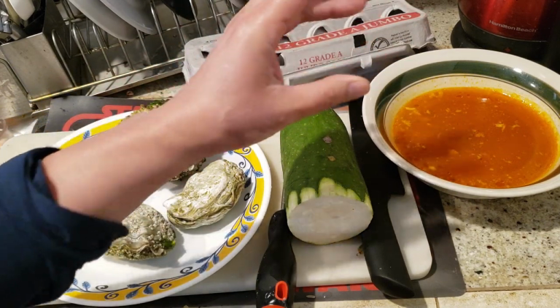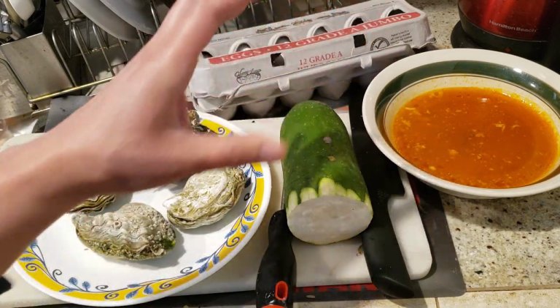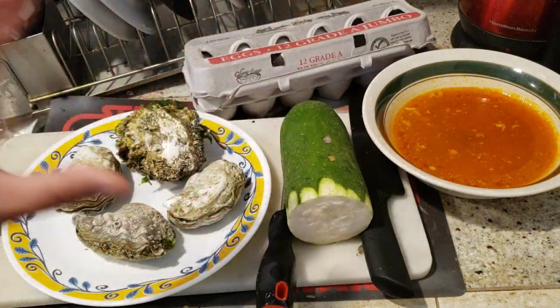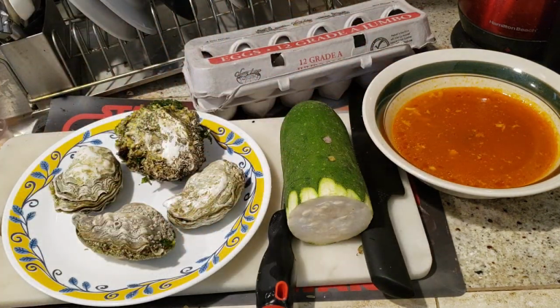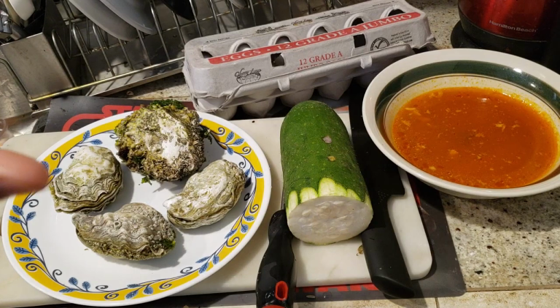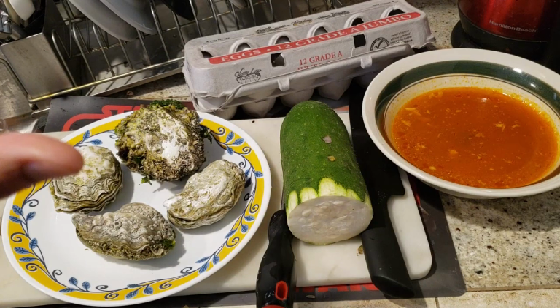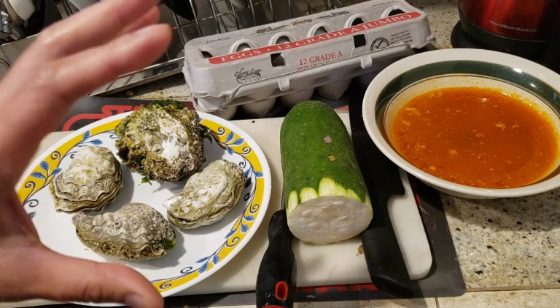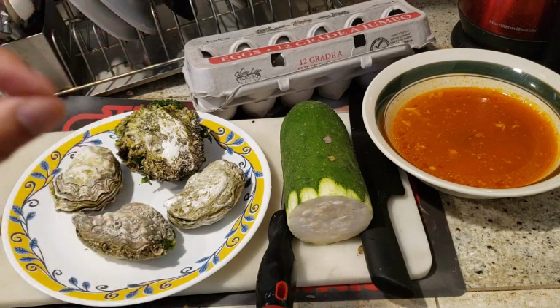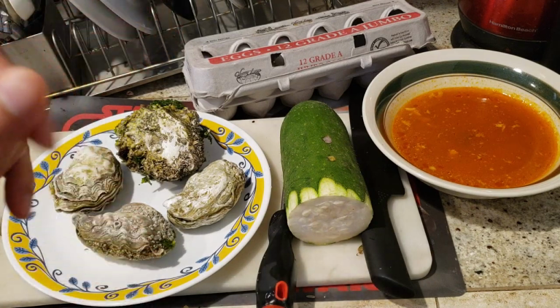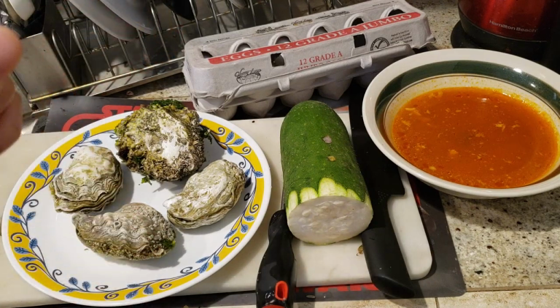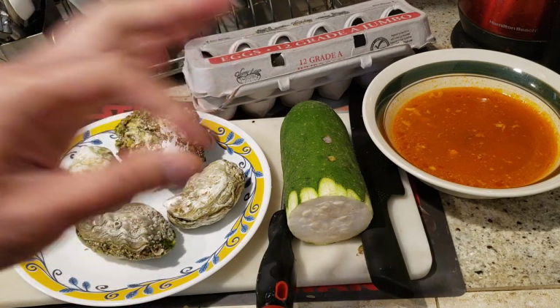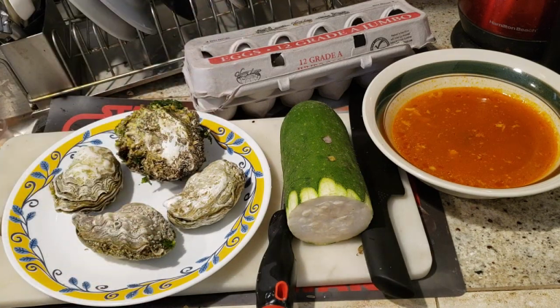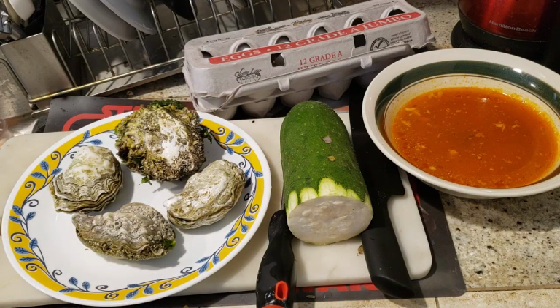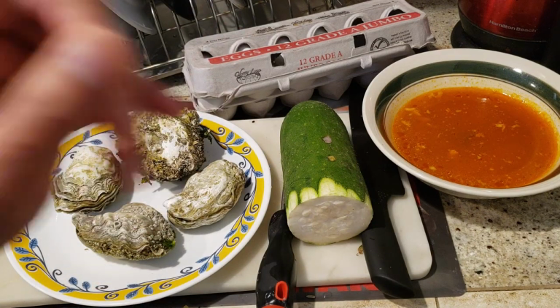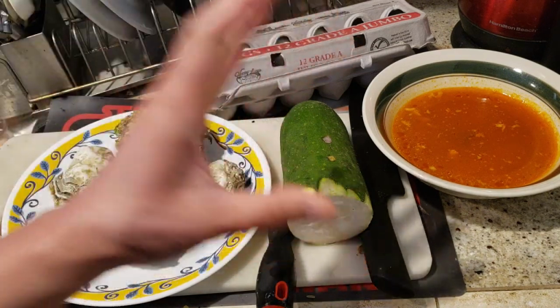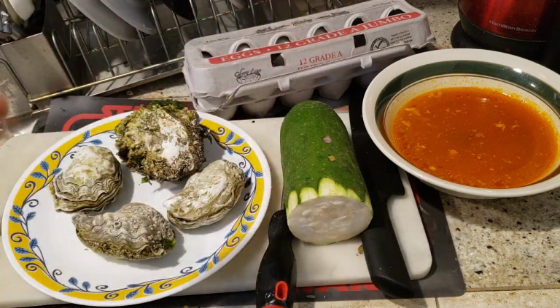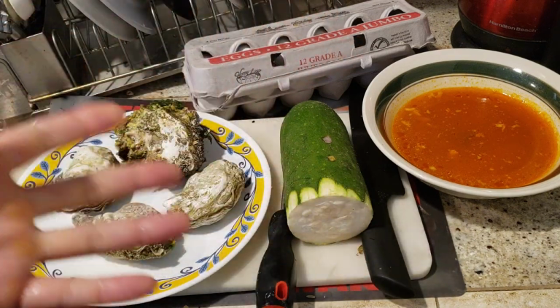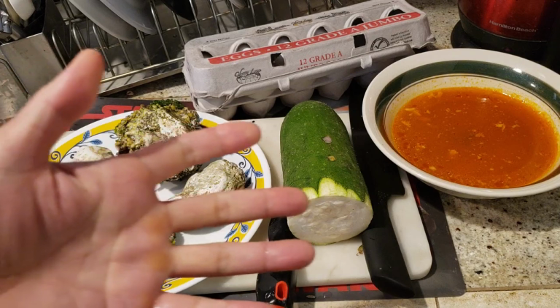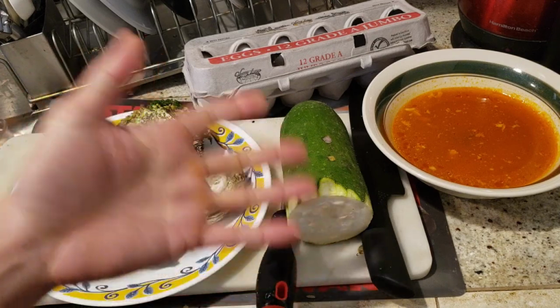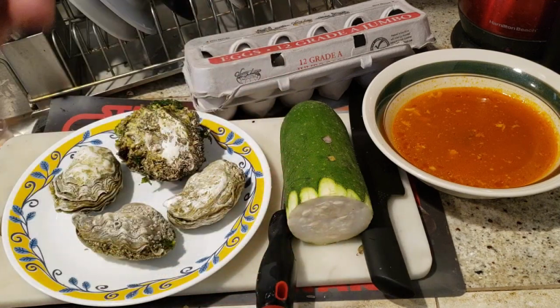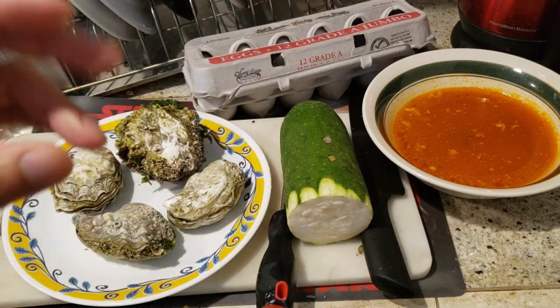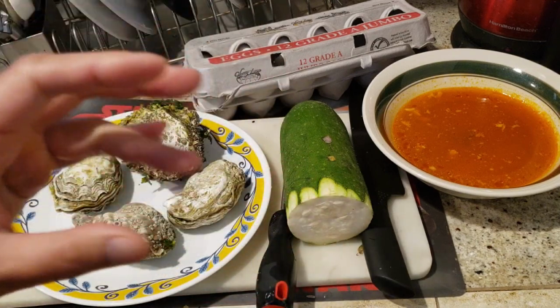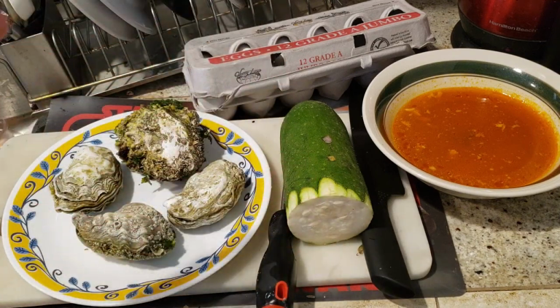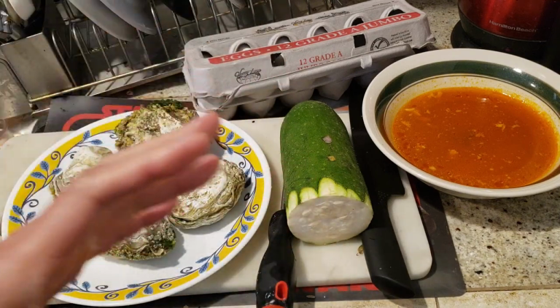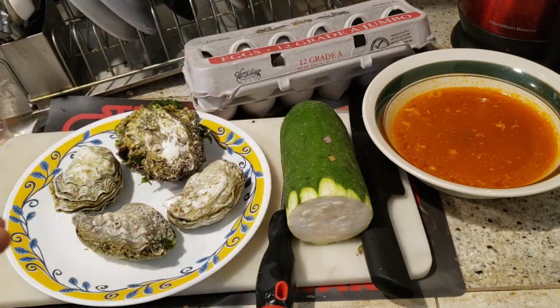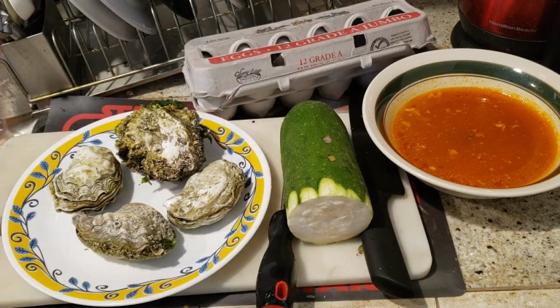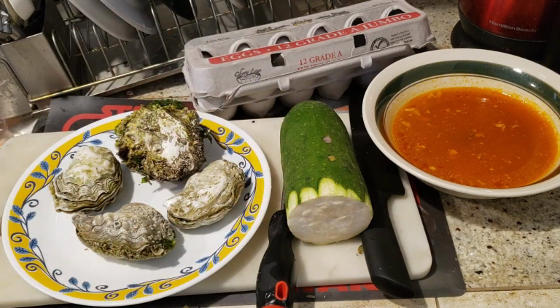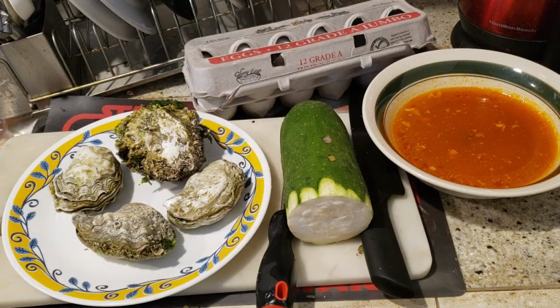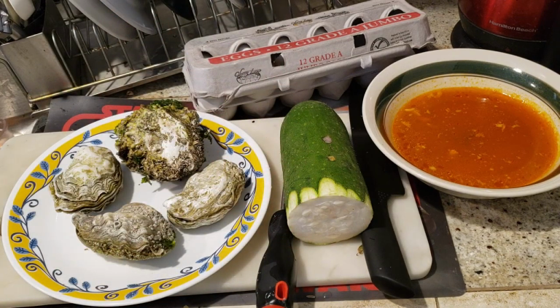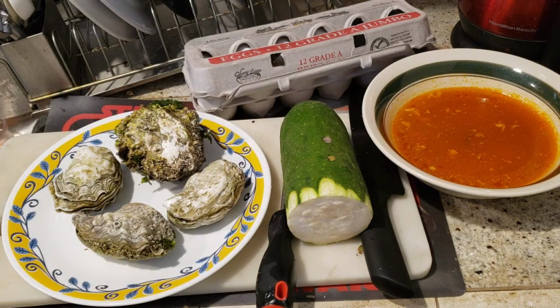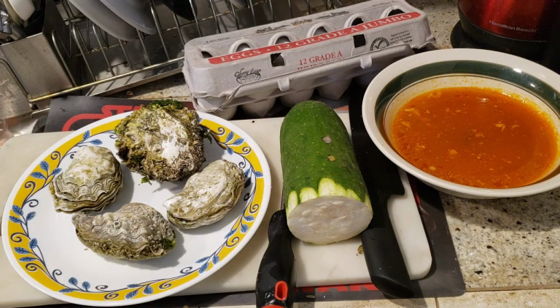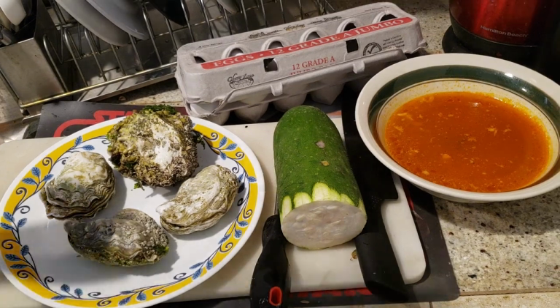Sometimes it's a good idea to save the sauce or the broth — such as from a pho — and reuse that as the base for the flavor.